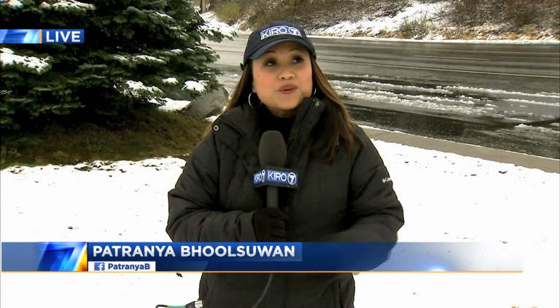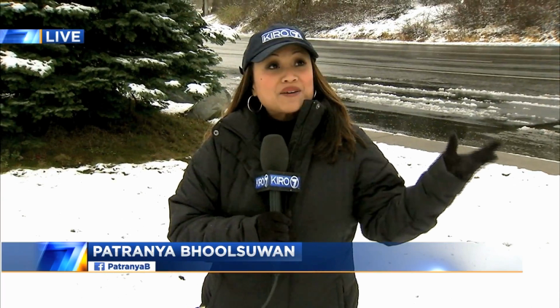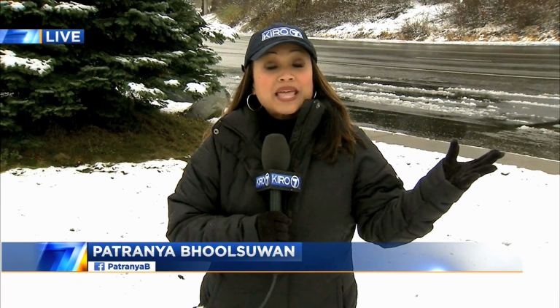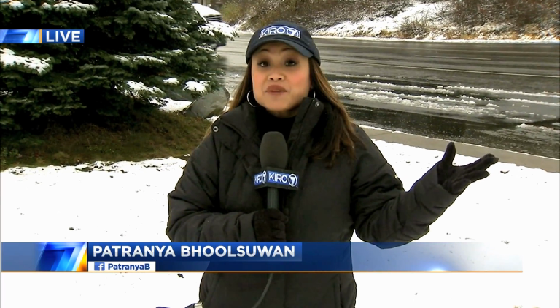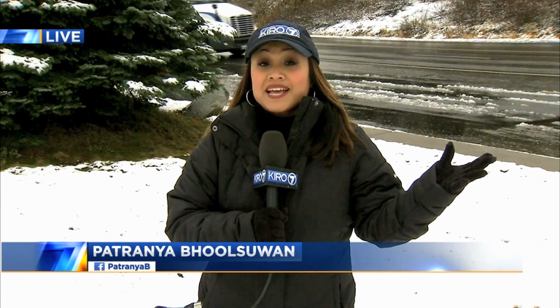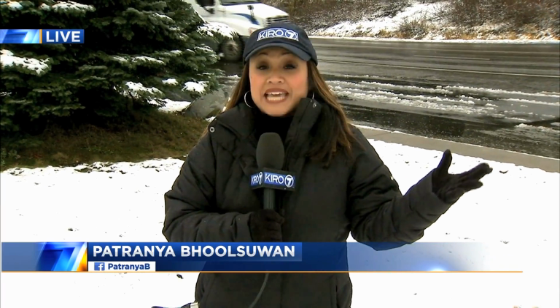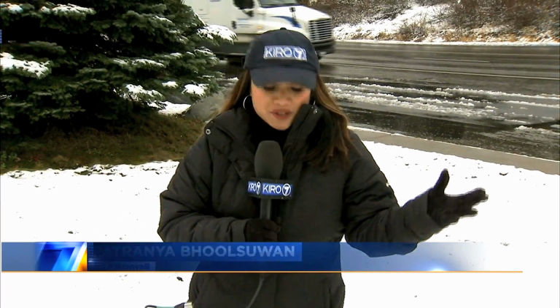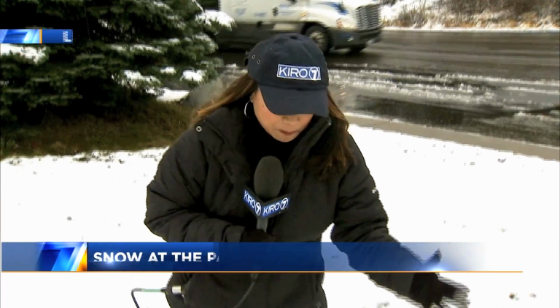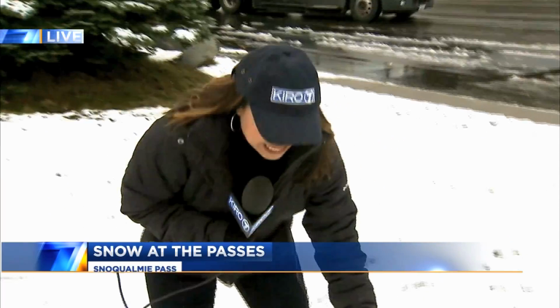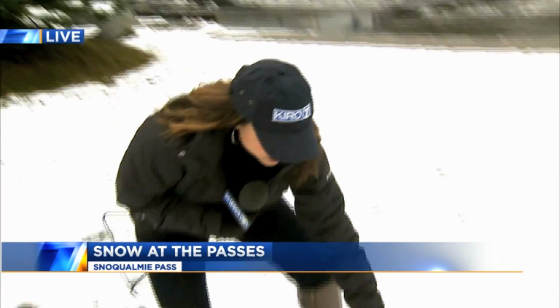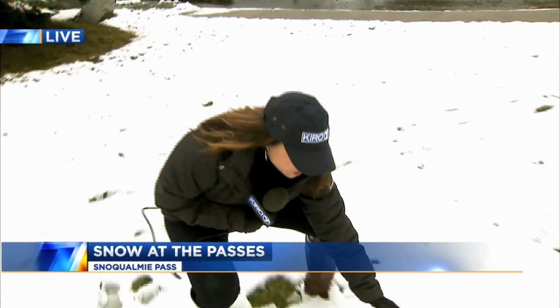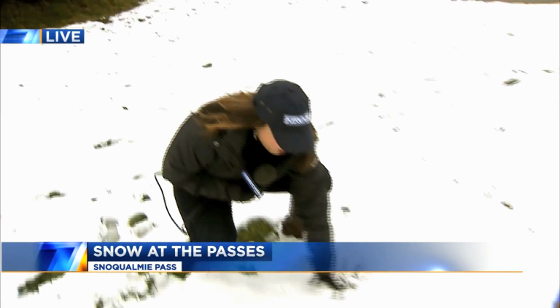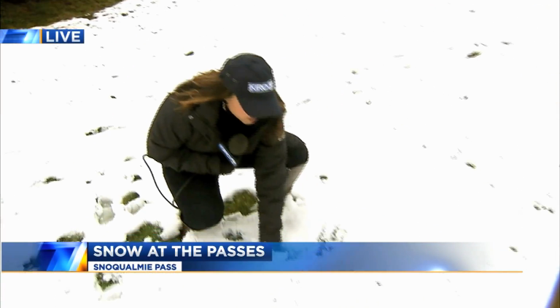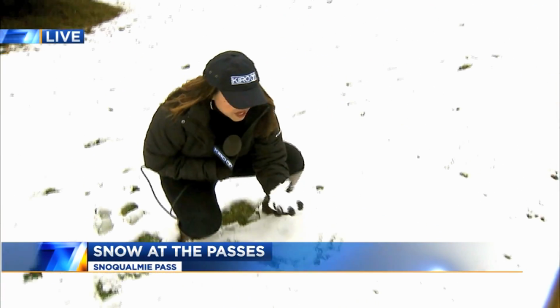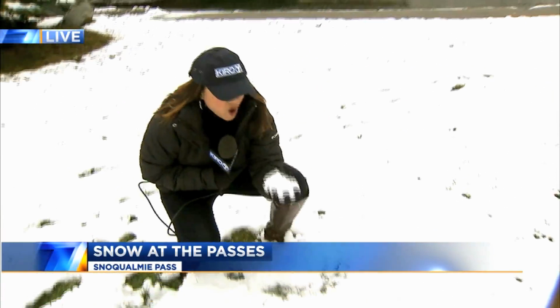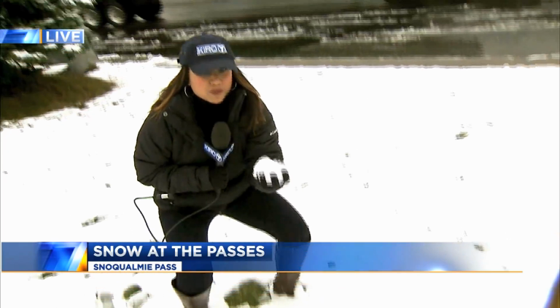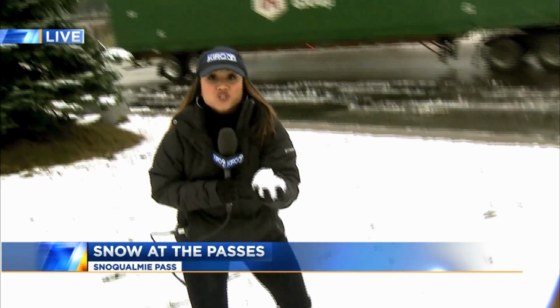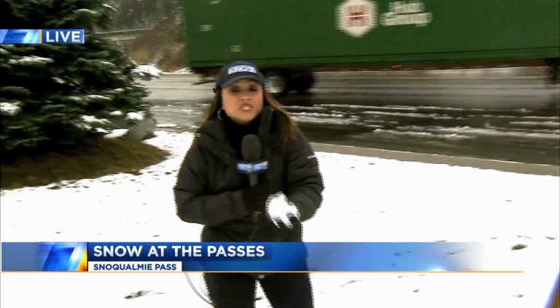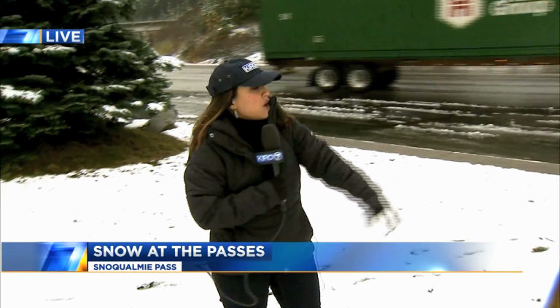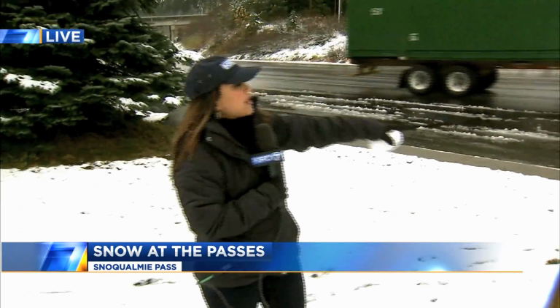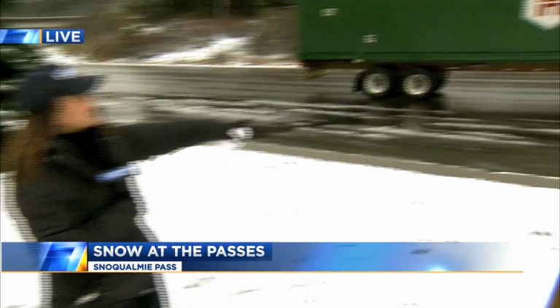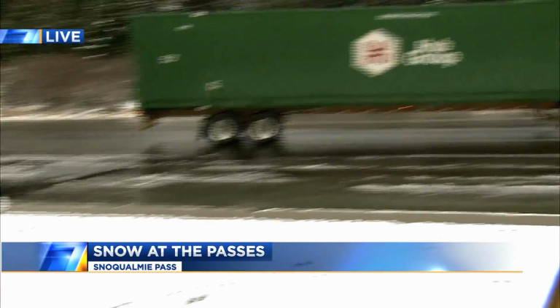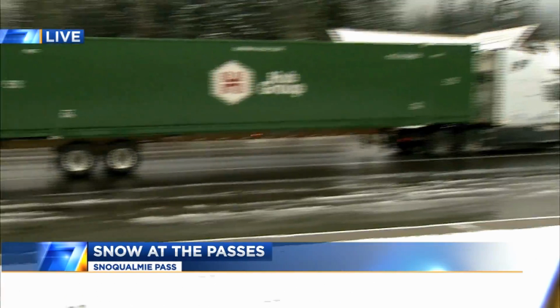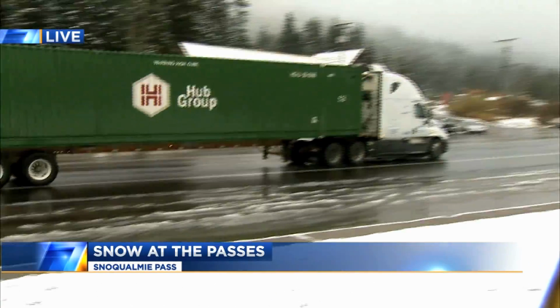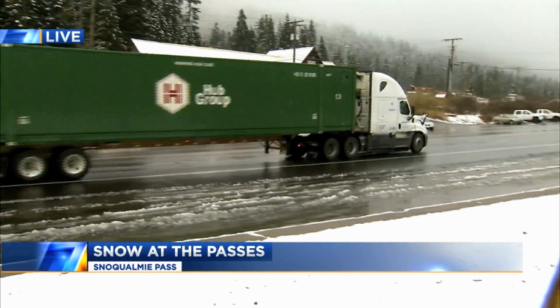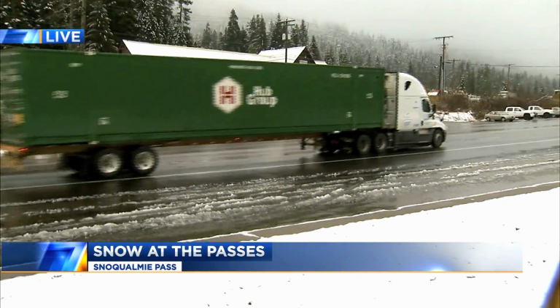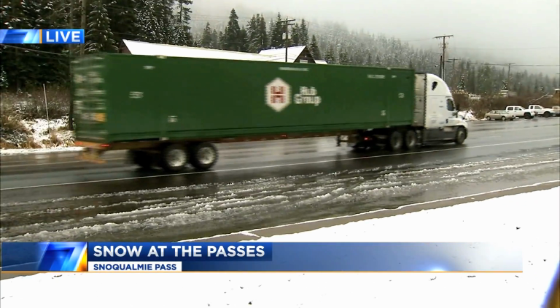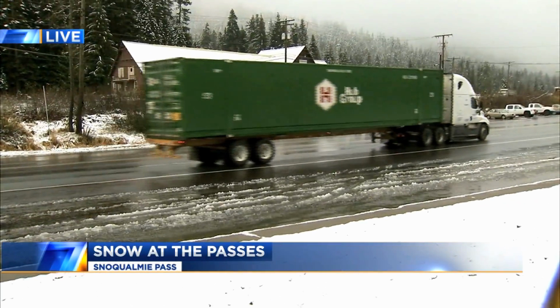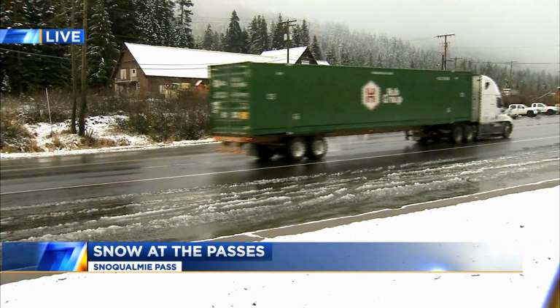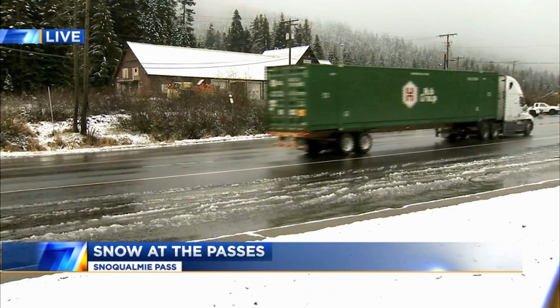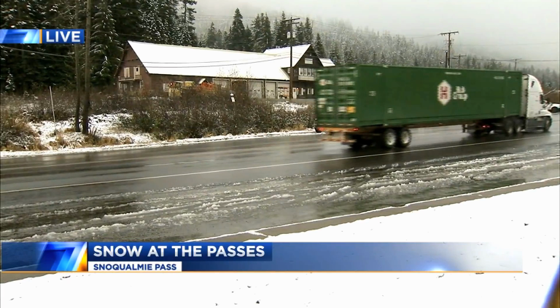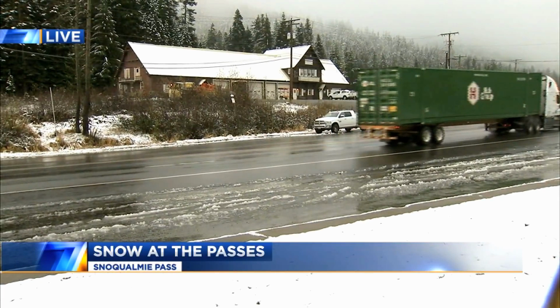Right now it's more like light rain coming down, but there's still plenty of snow on the ground here. That always boosts the chance of creating some slick conditions out there. Some major travel days are coming up.